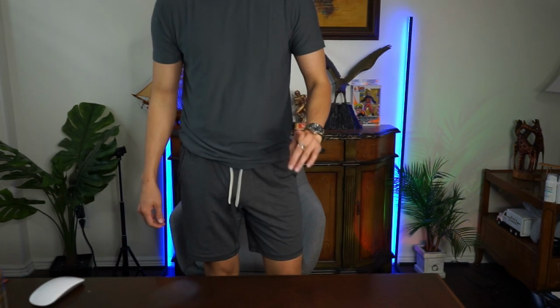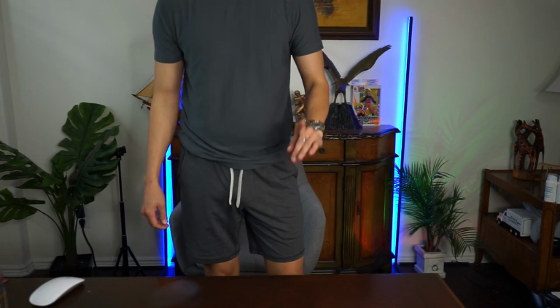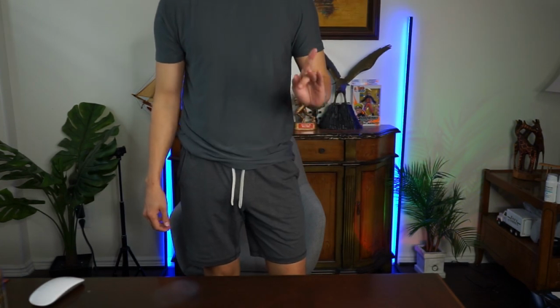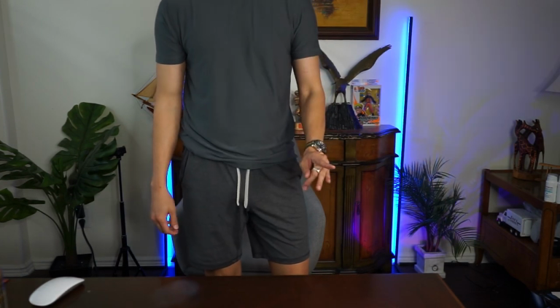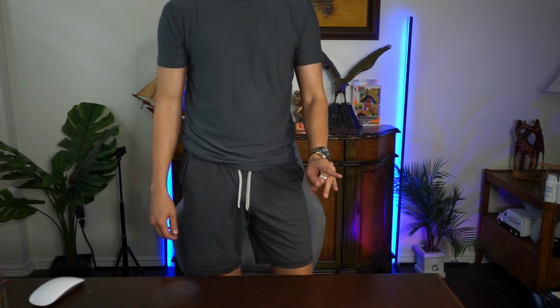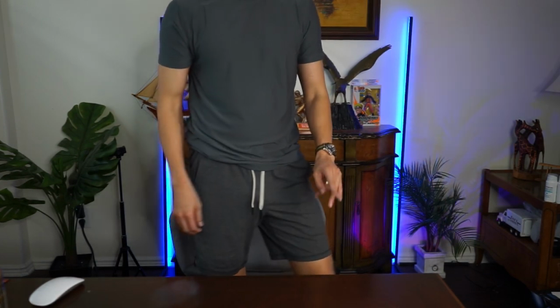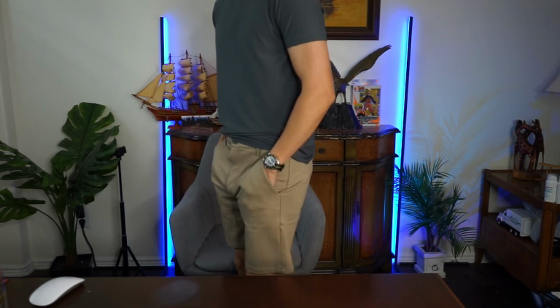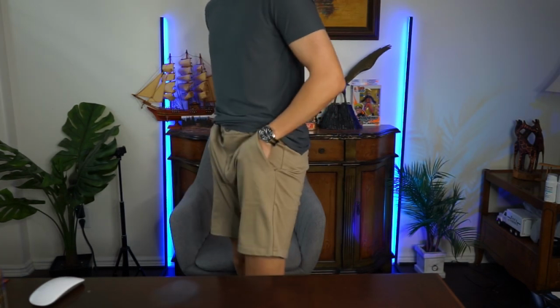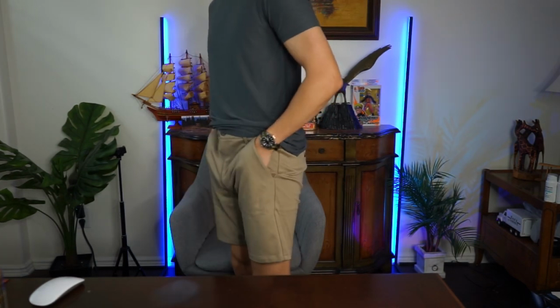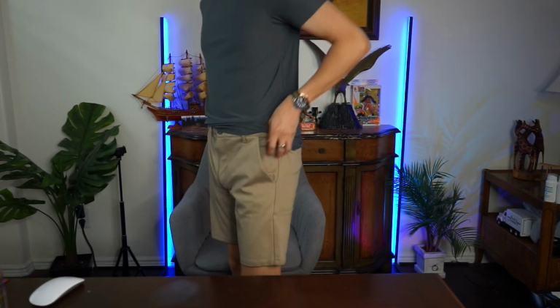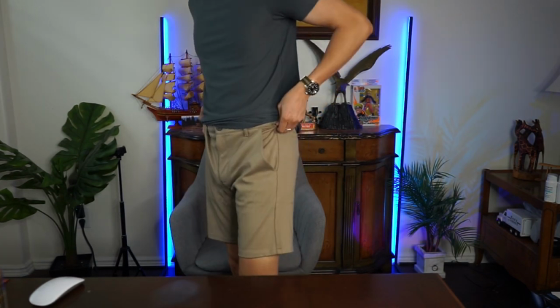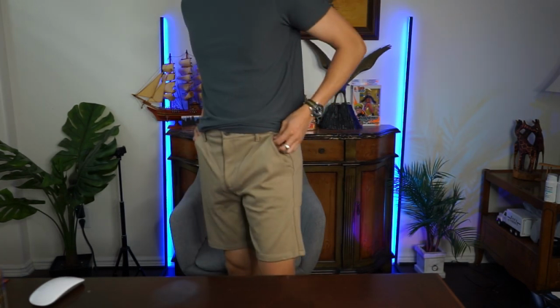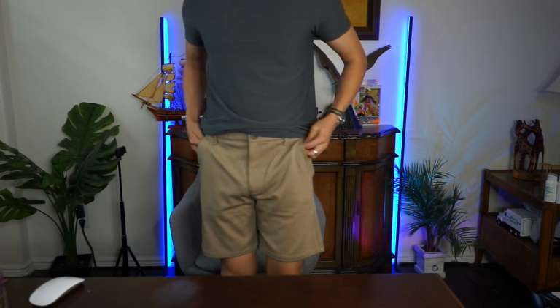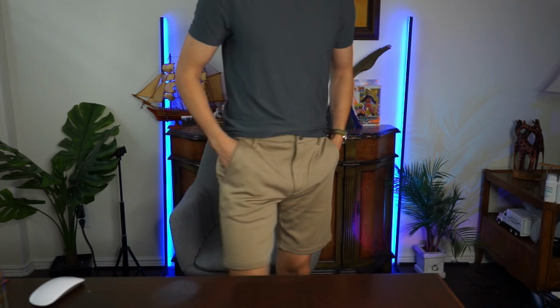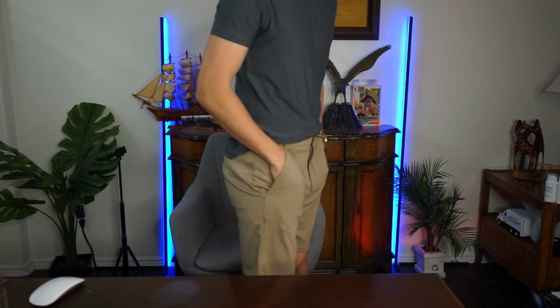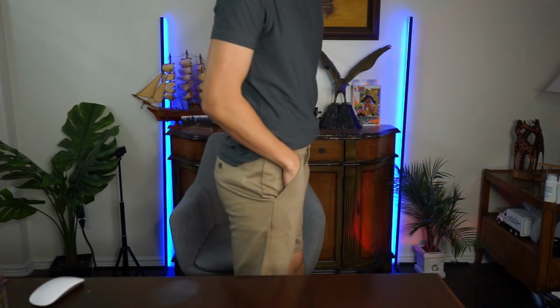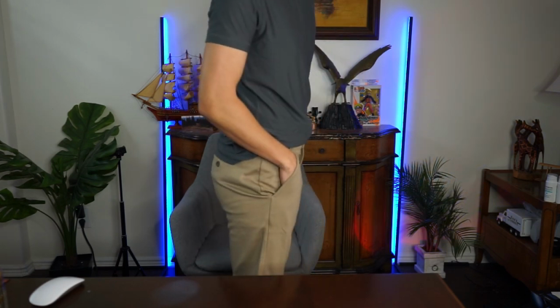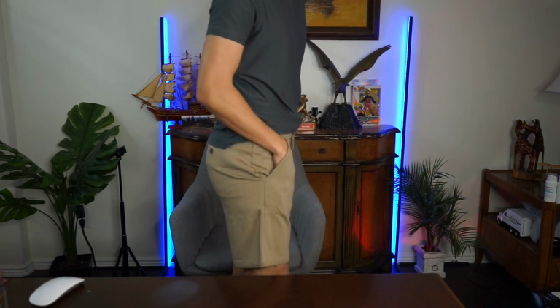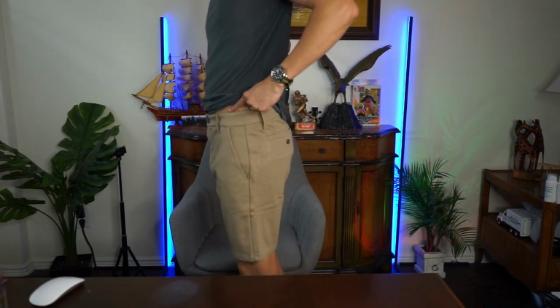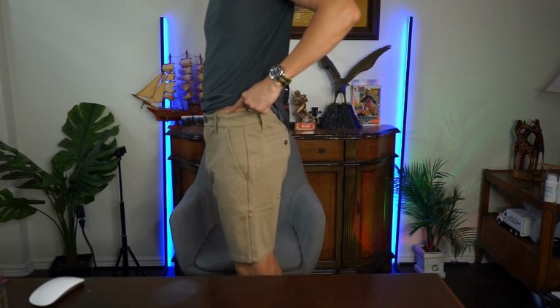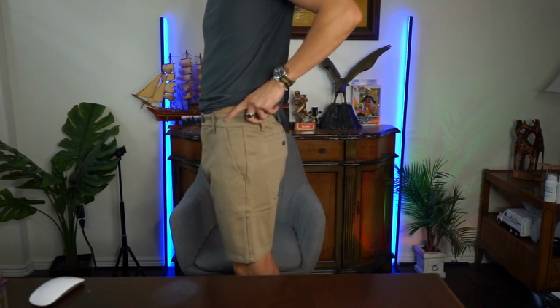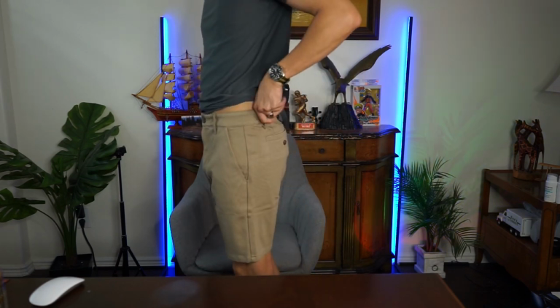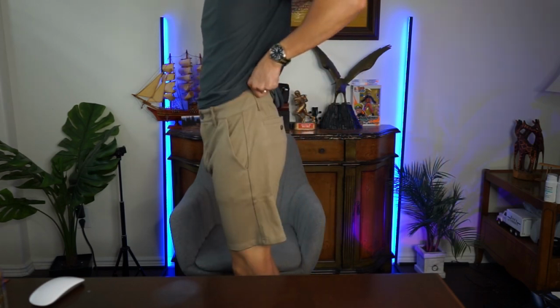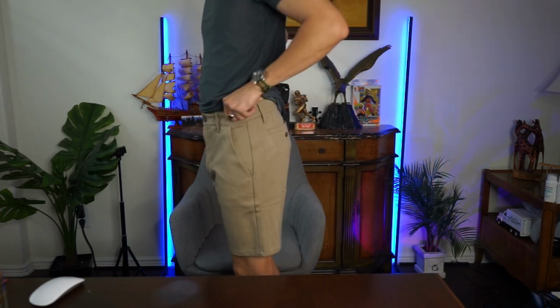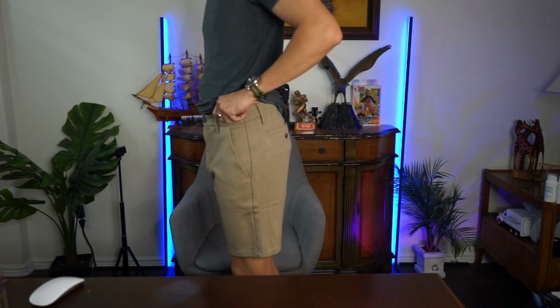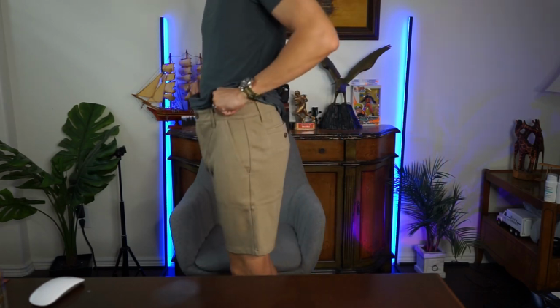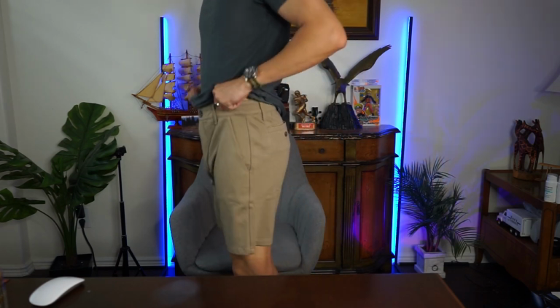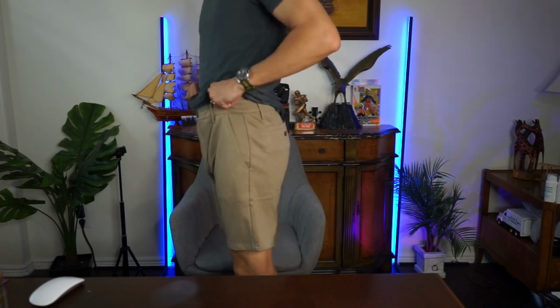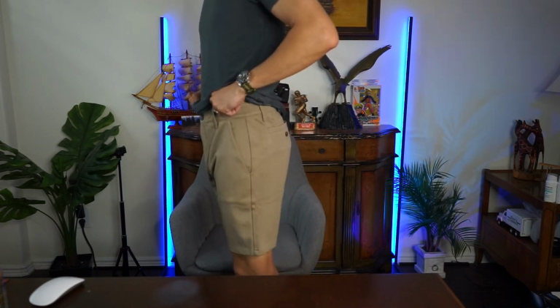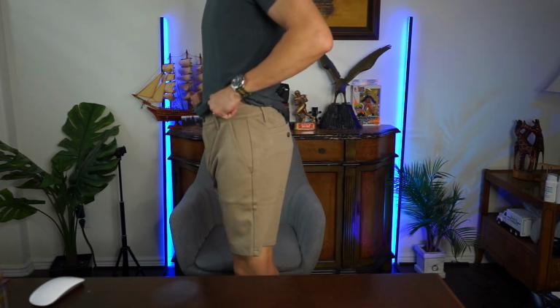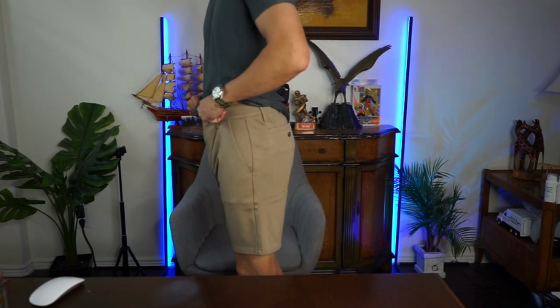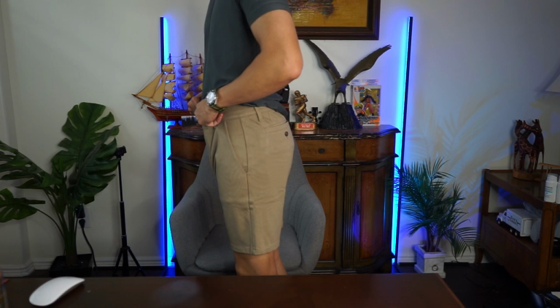FYI, these French Terry shorts are not lined. And here are the khaki shorts — waistline check. Might need to wear a belt, not sure.